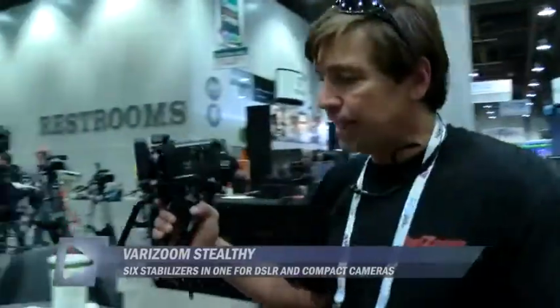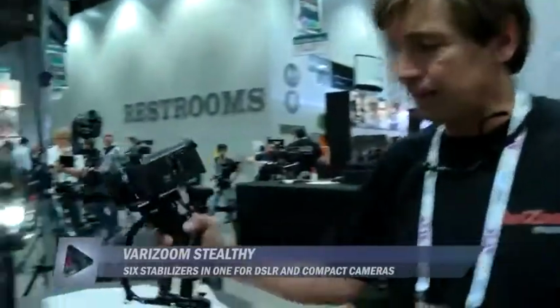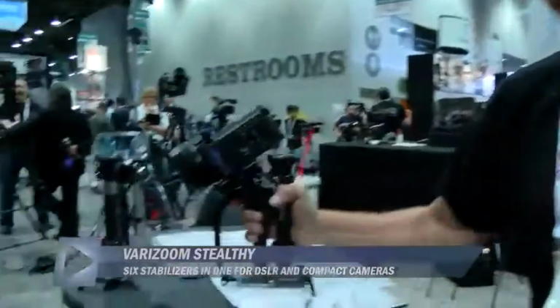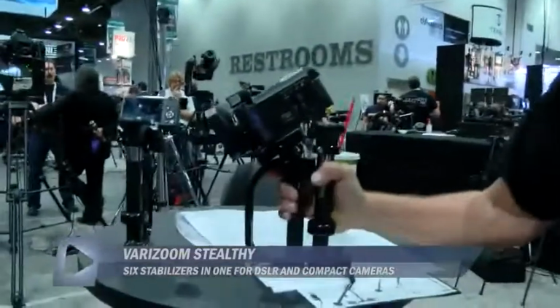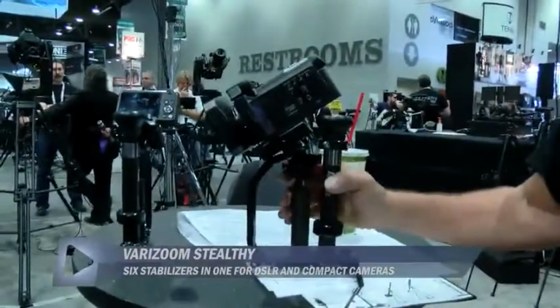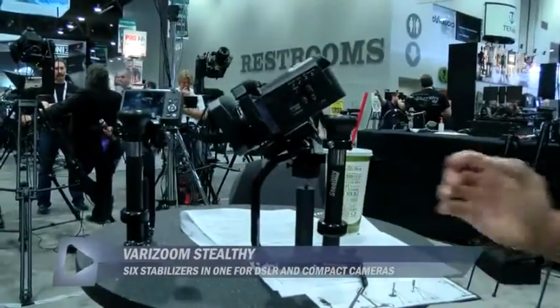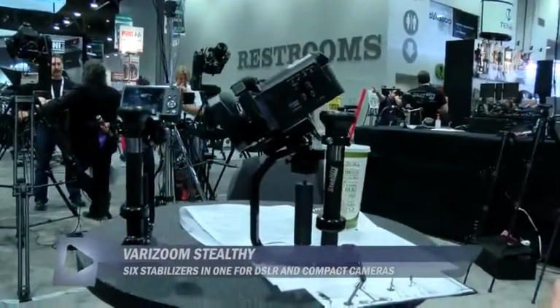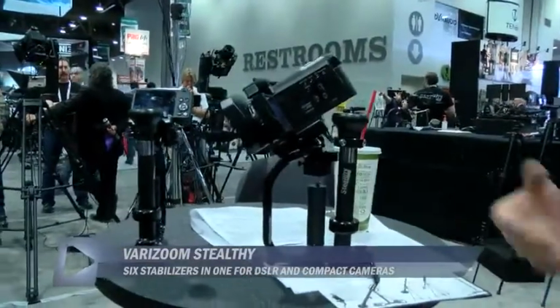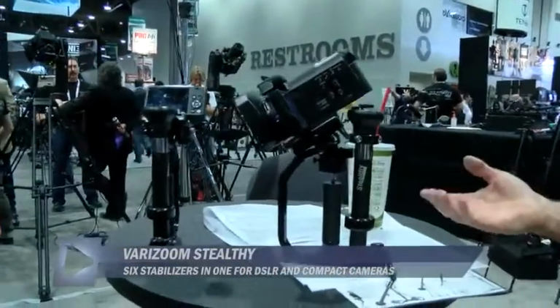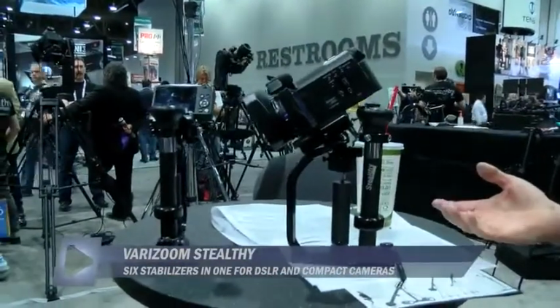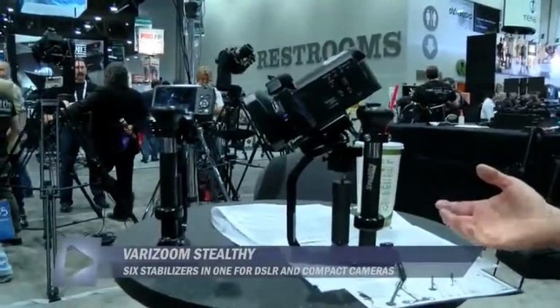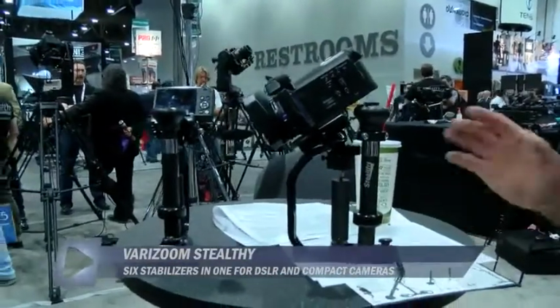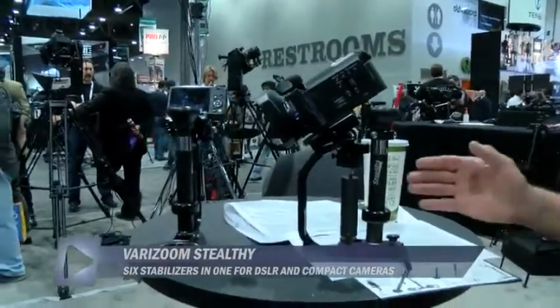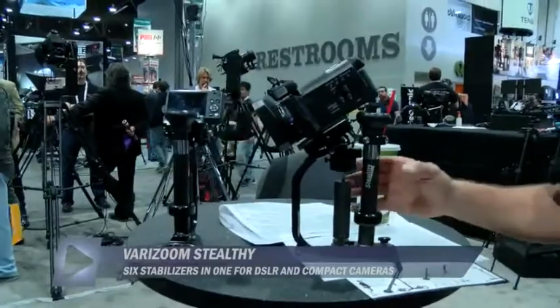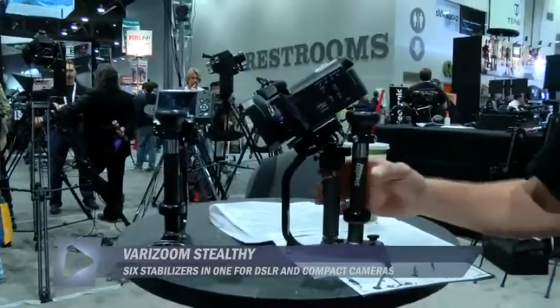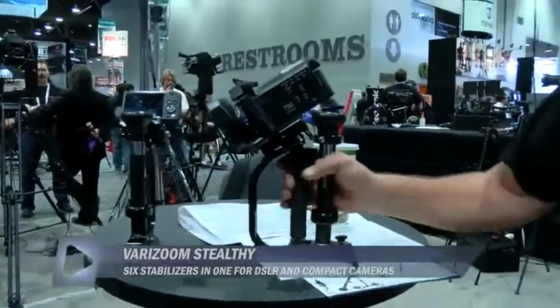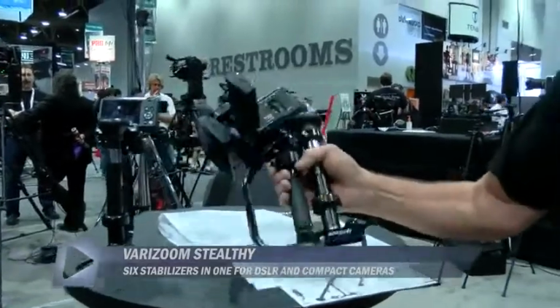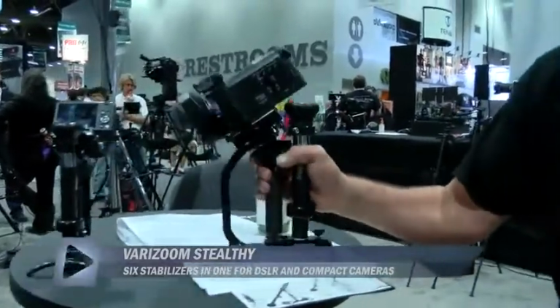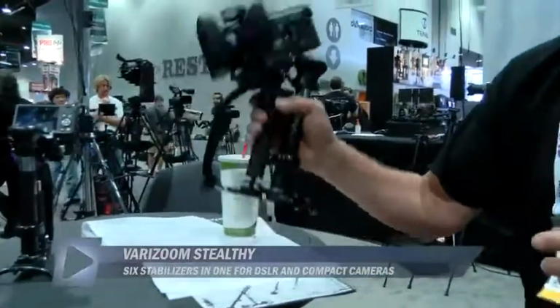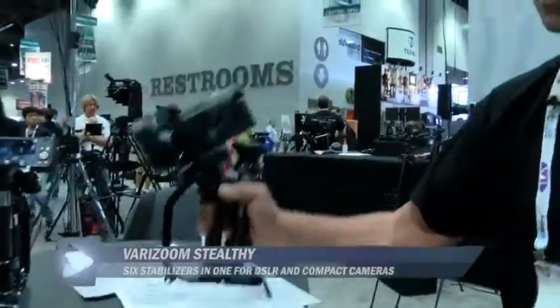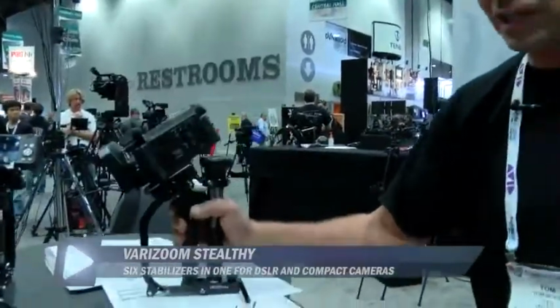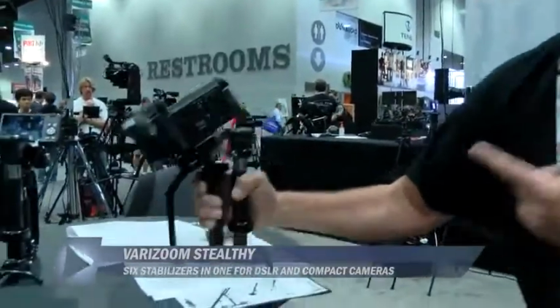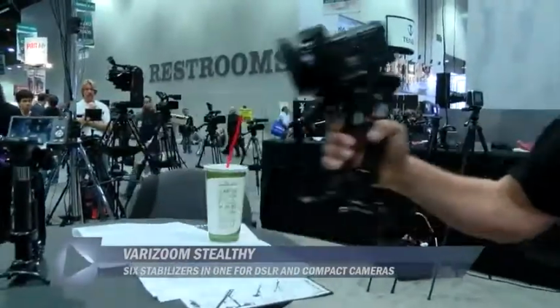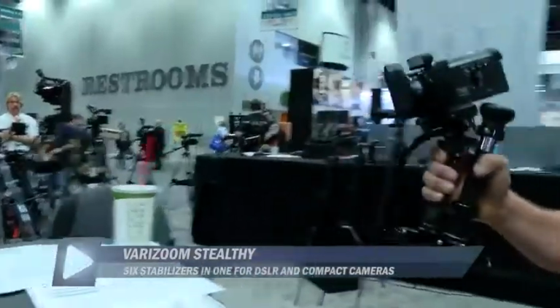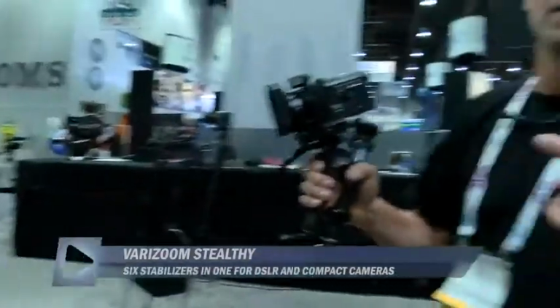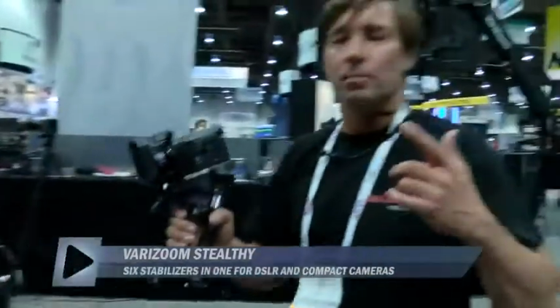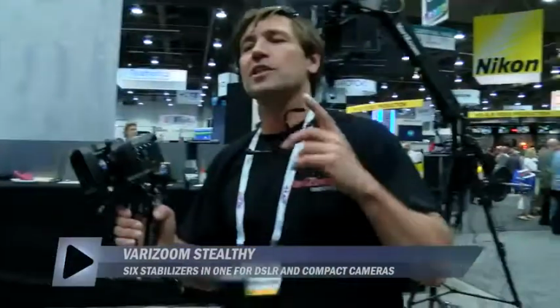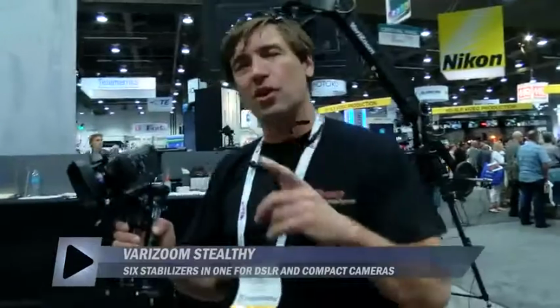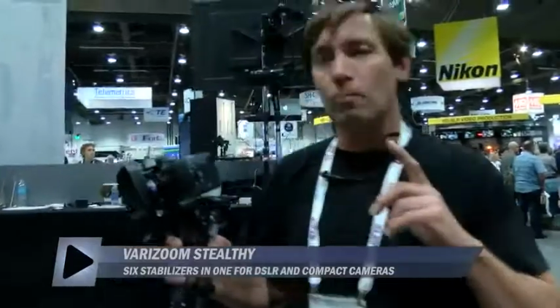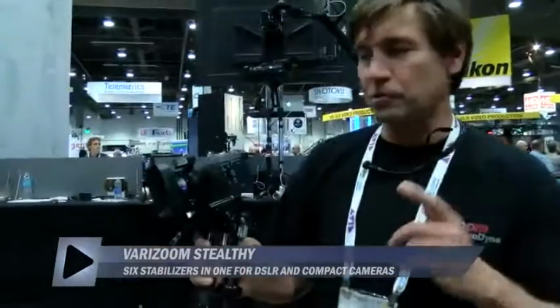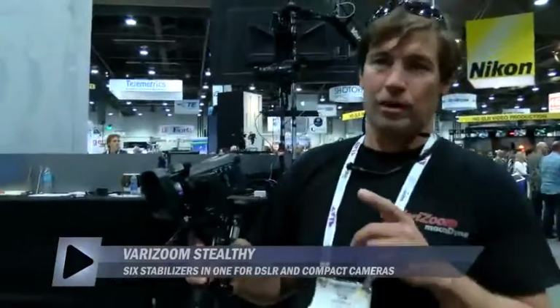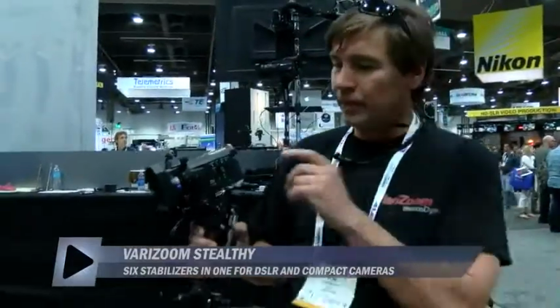Even with this camcorder mode, check it out — I can set it down. Most devices that assist a camera you can't even set them down; you have to lay them on their side. This you can sit down even in the holster mode.